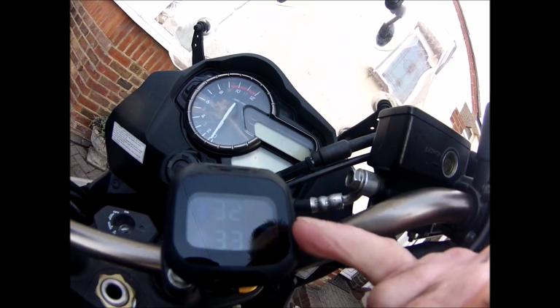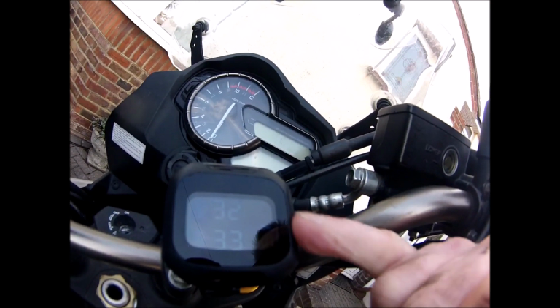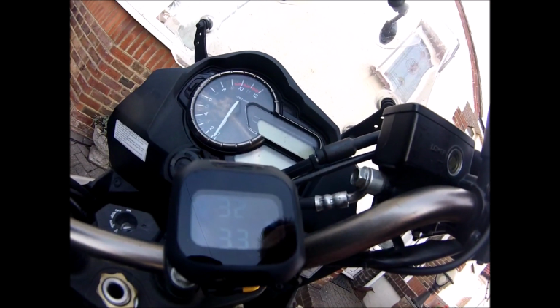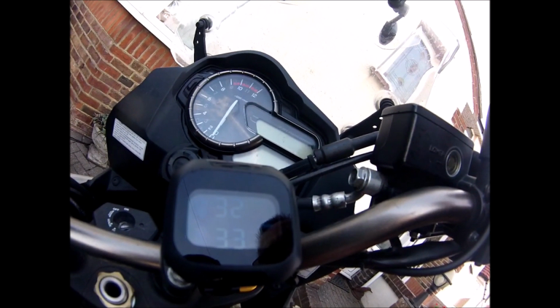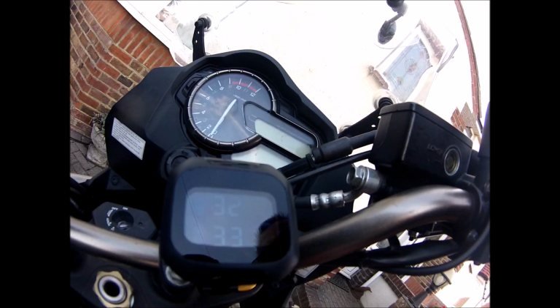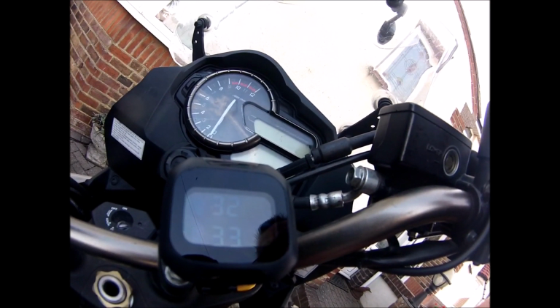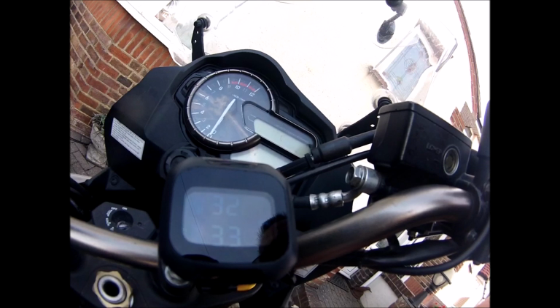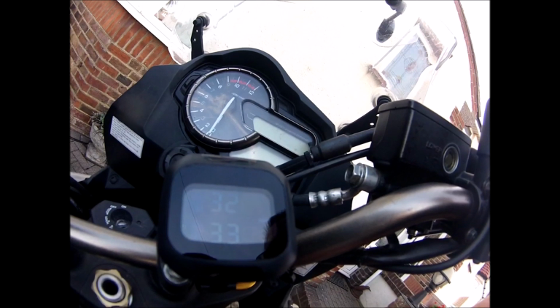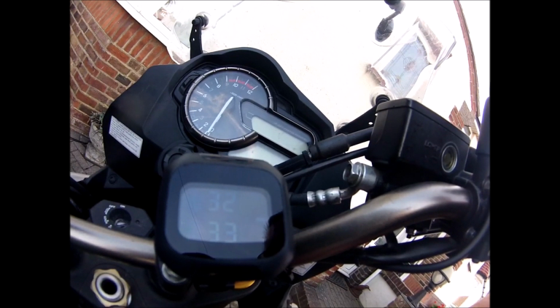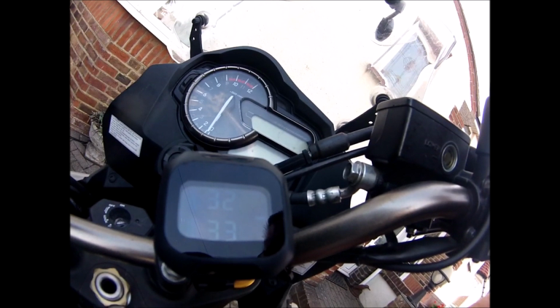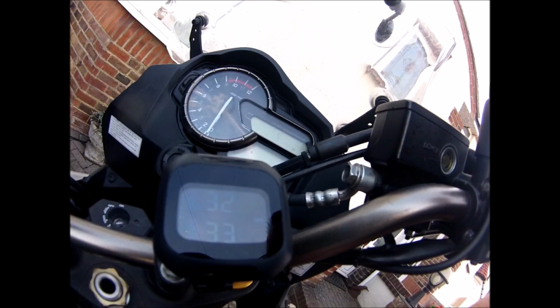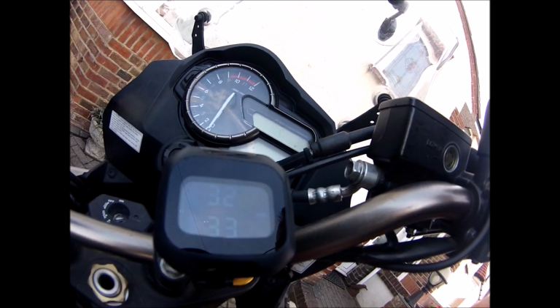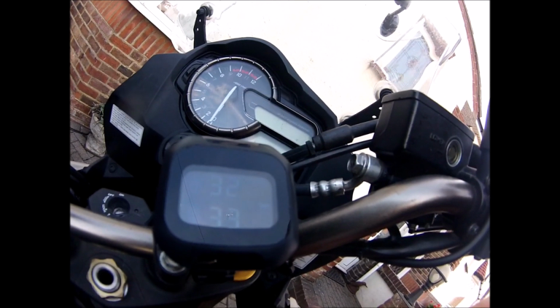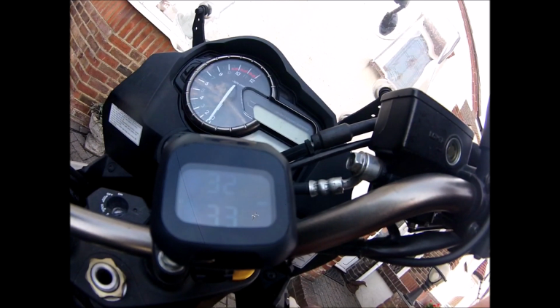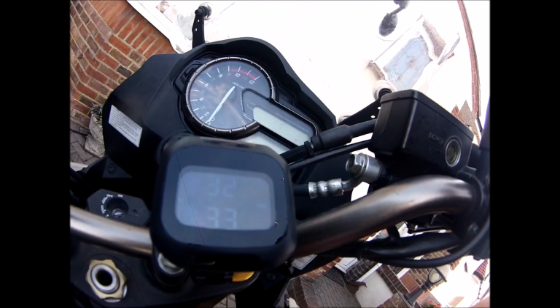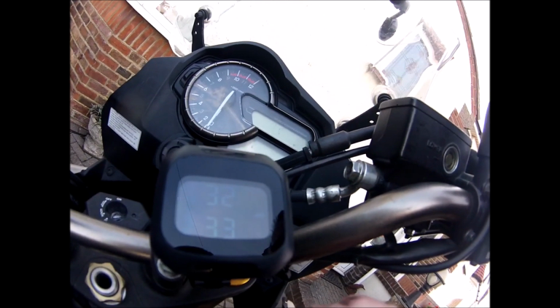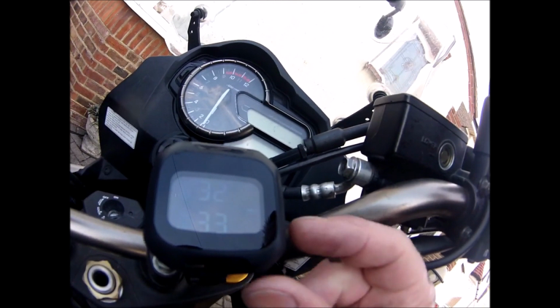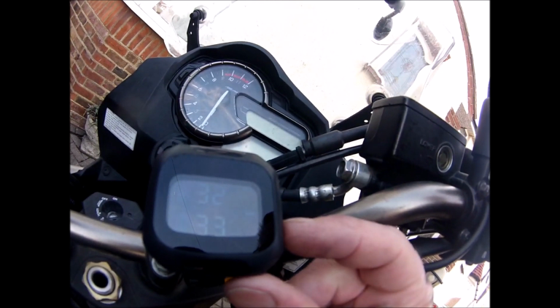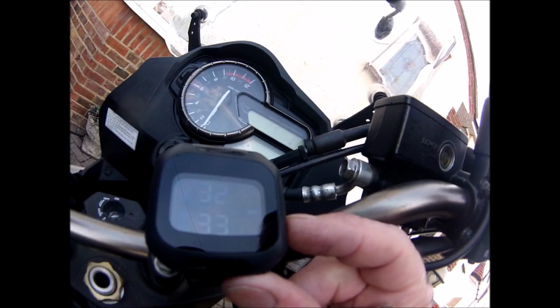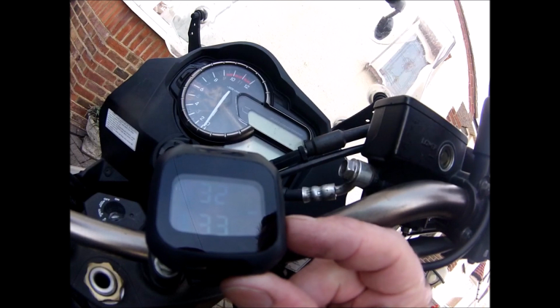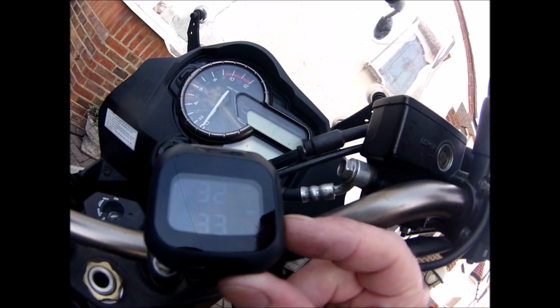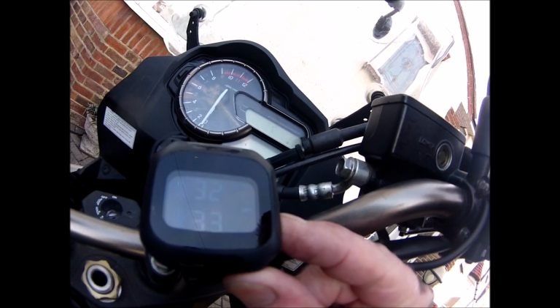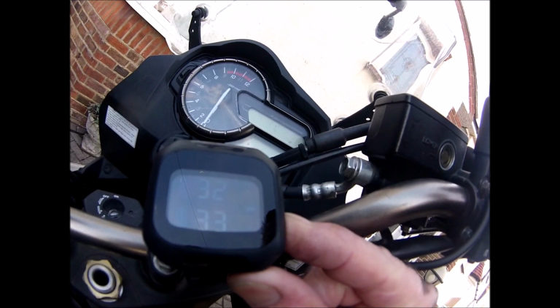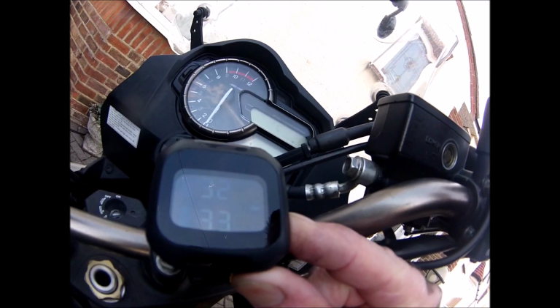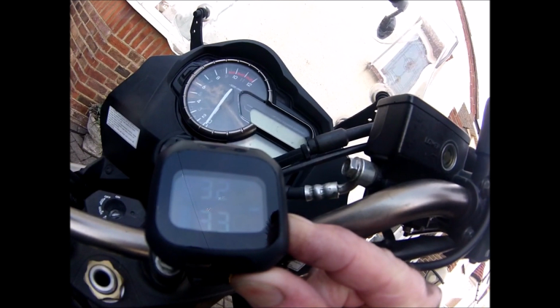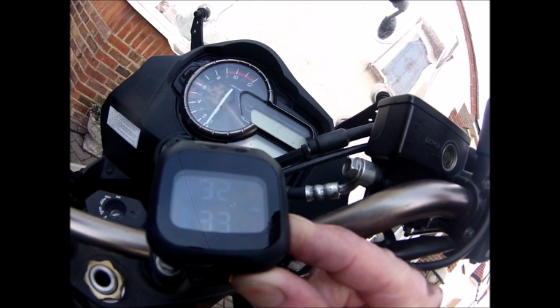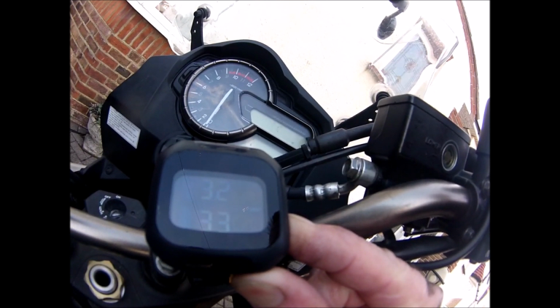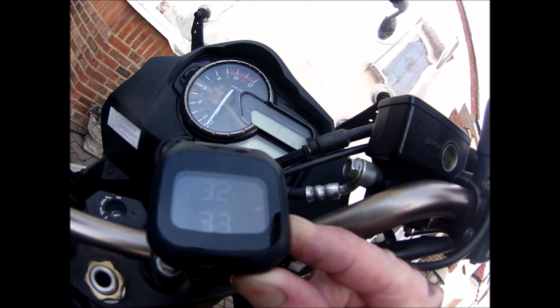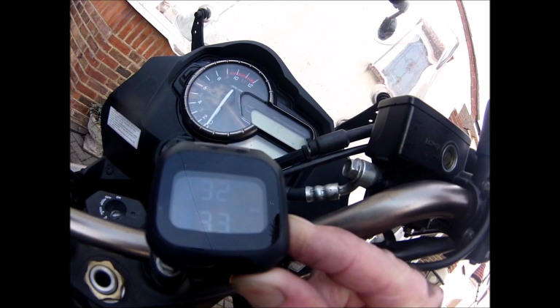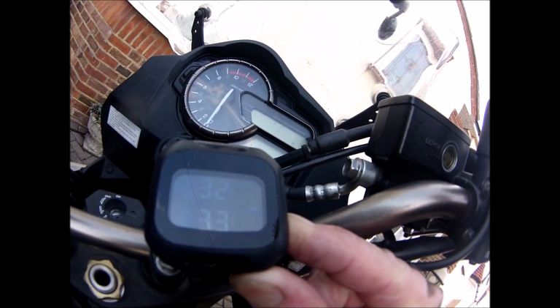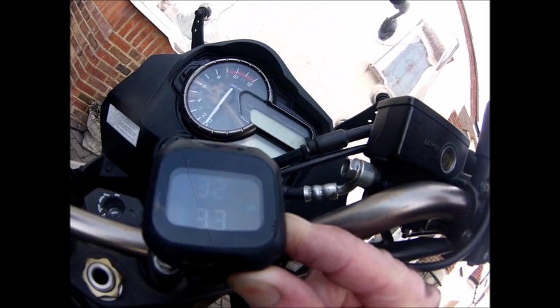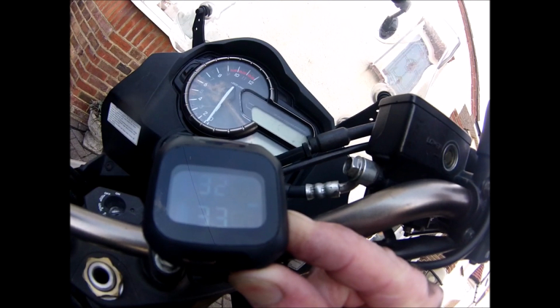And then about 20 degrees Celsius temperature. To turn it off, you just press and hold that button for about 6 seconds.